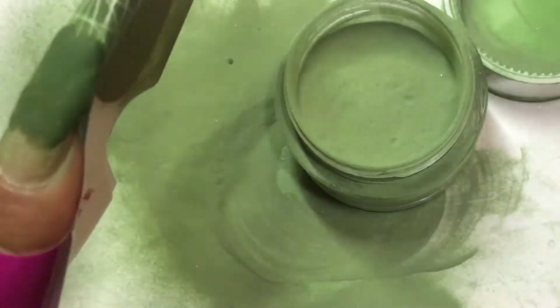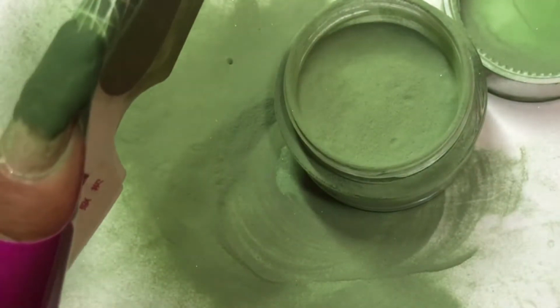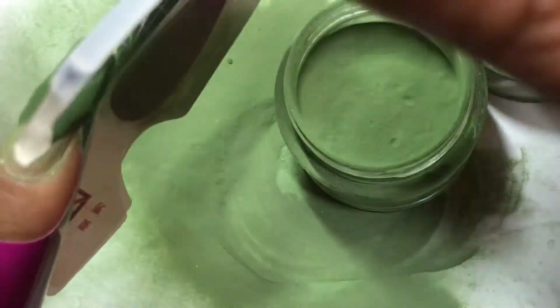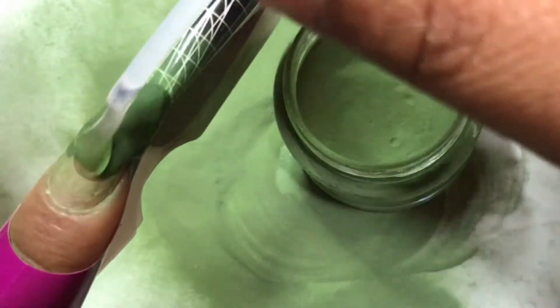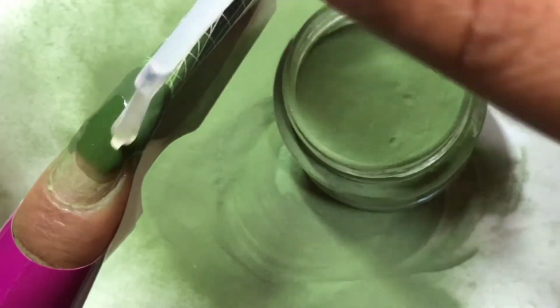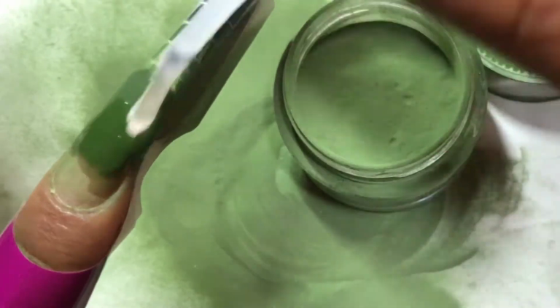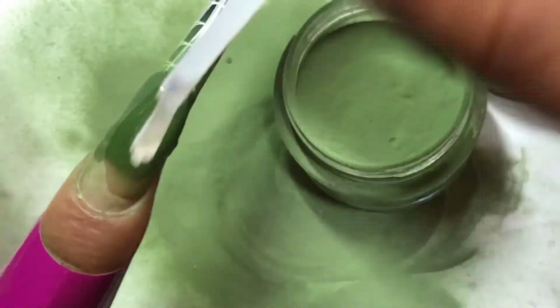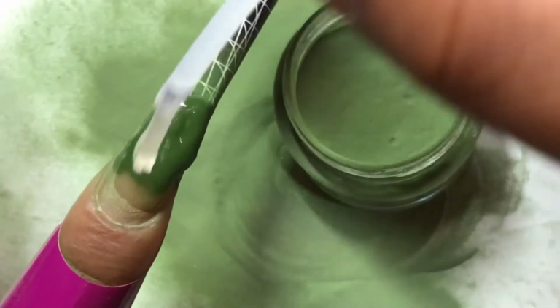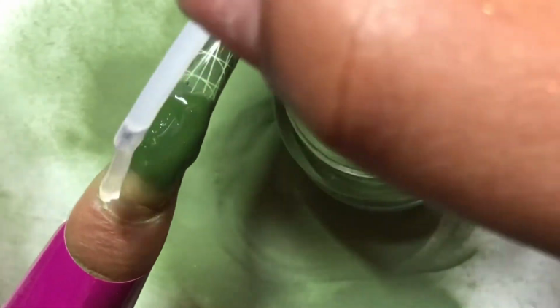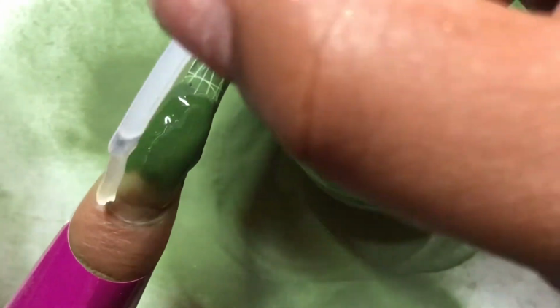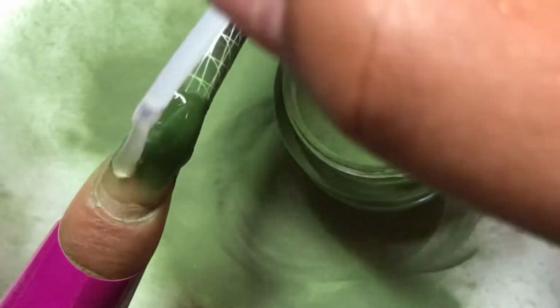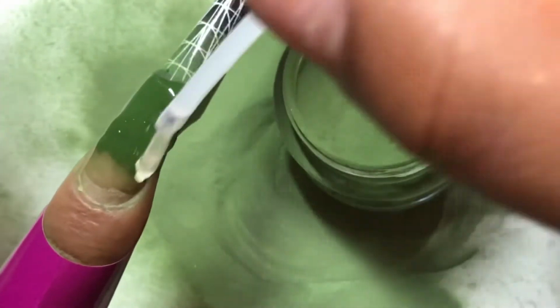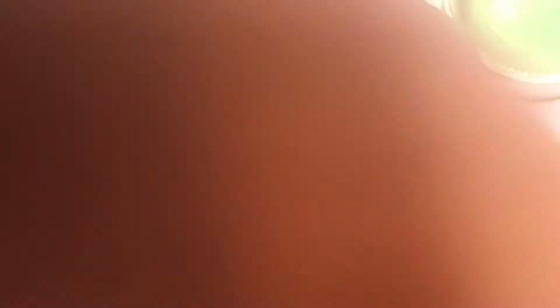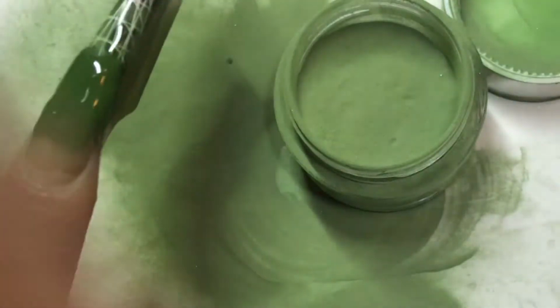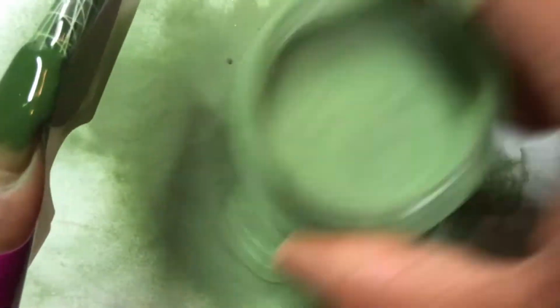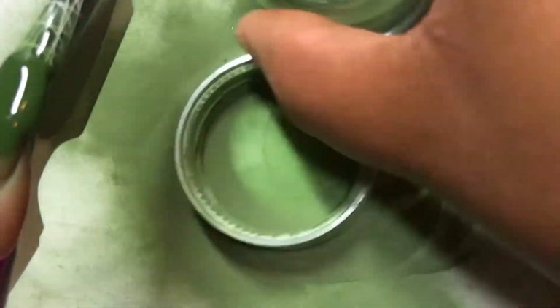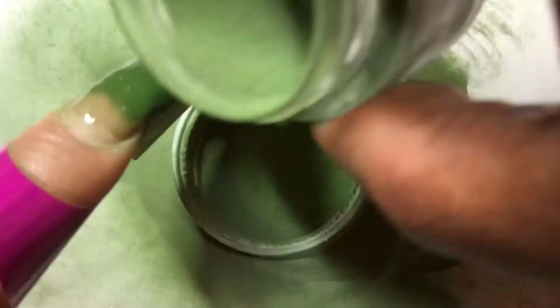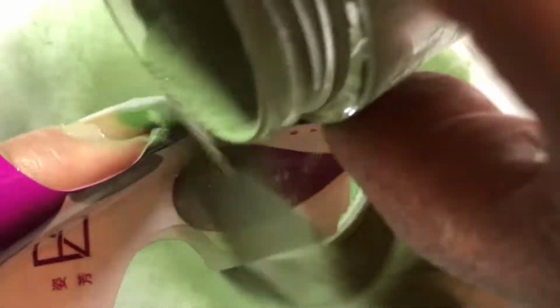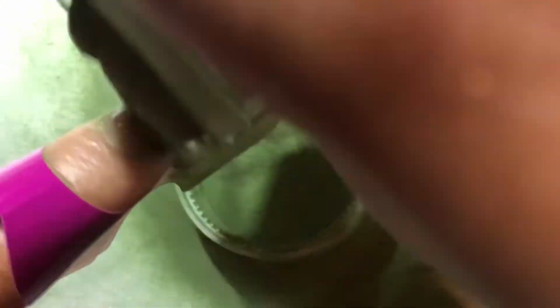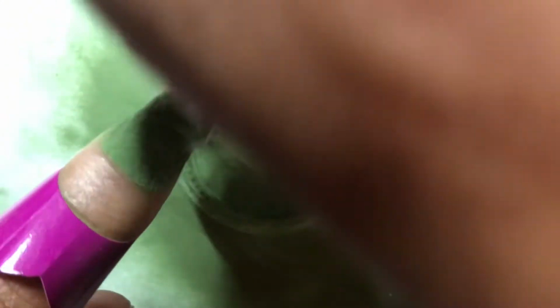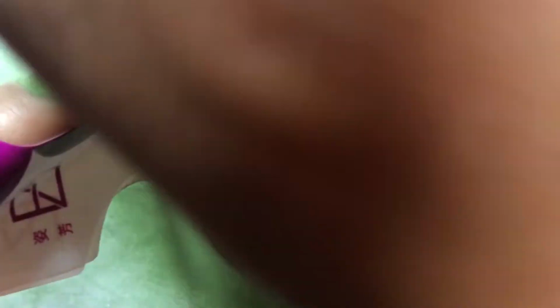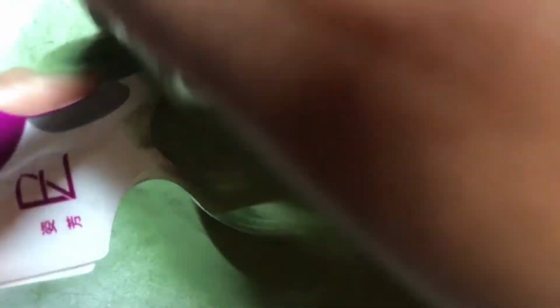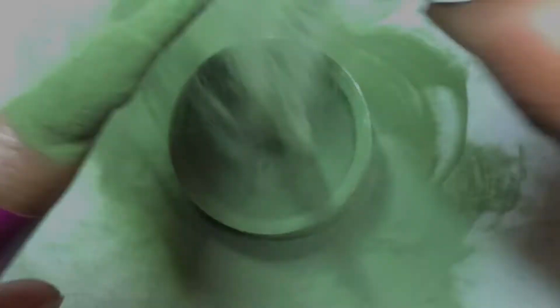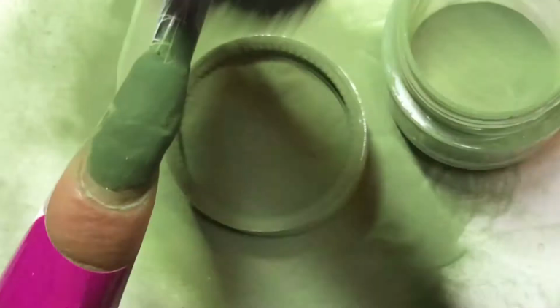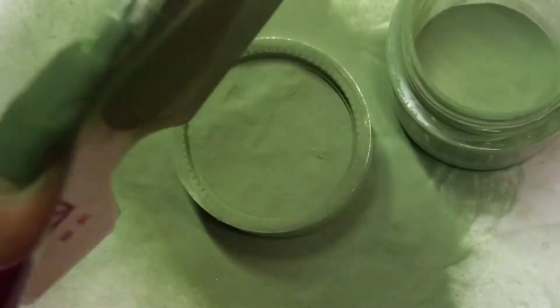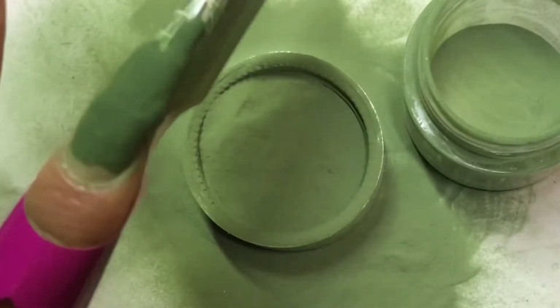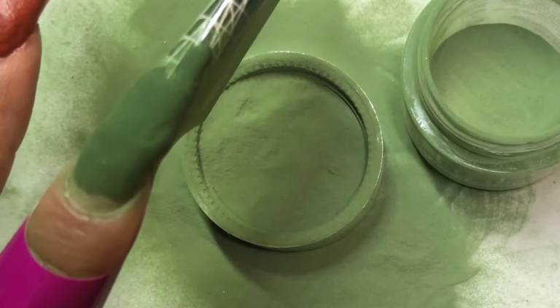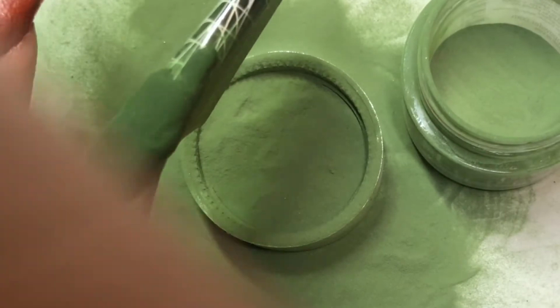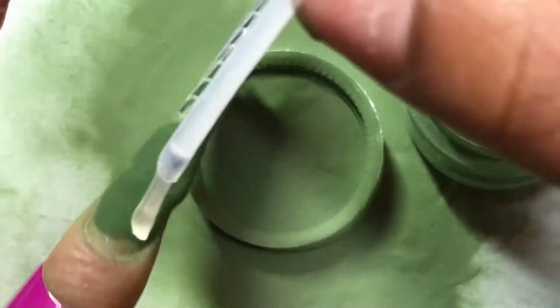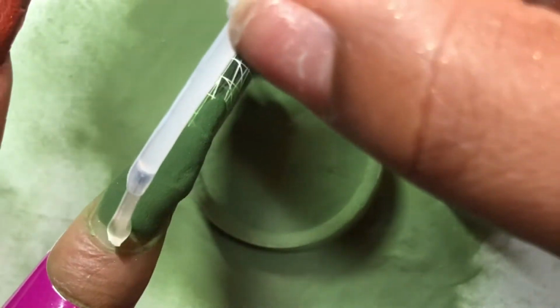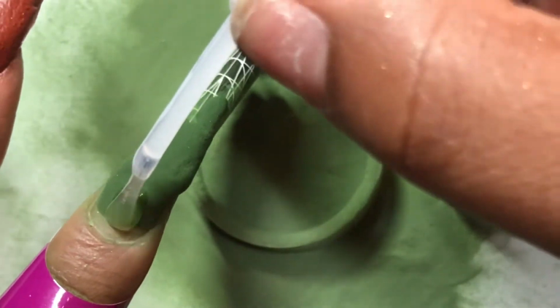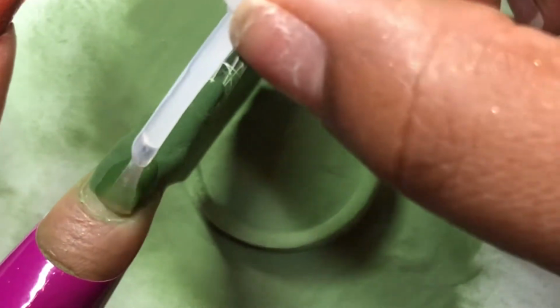I just wanted to throw out there that this winter collection has finally dropped on their website. Go ahead and head on over to Double Dip Nails - I will definitely put the link in my description box. Also make sure you use code Mila B to save some coins.